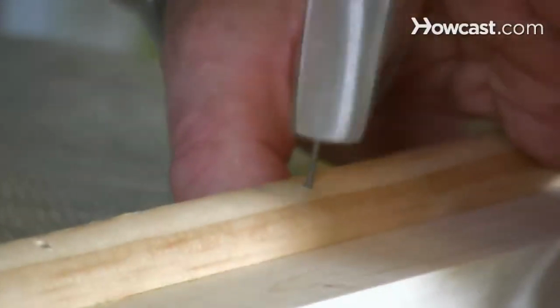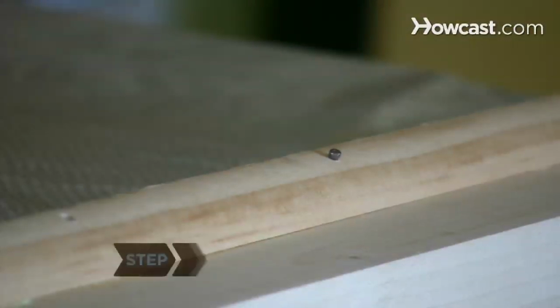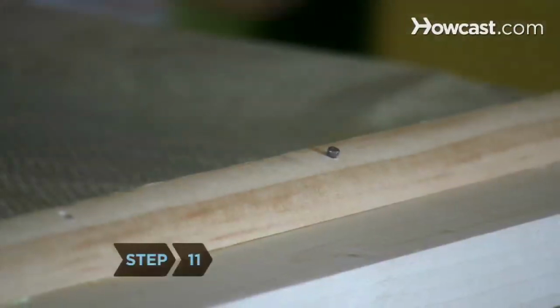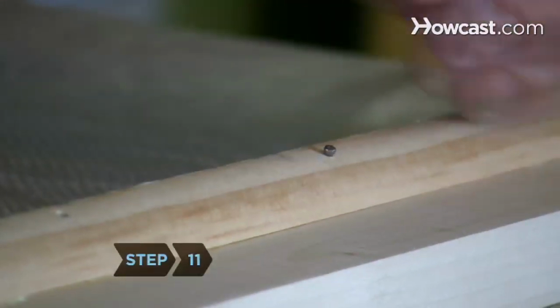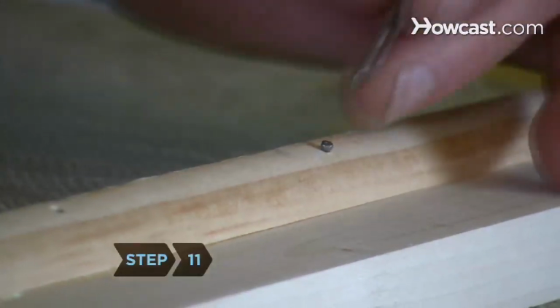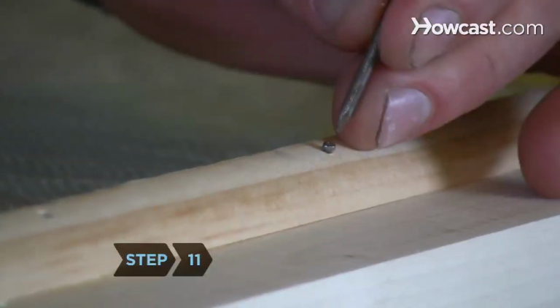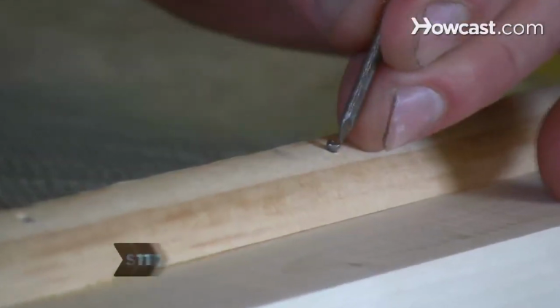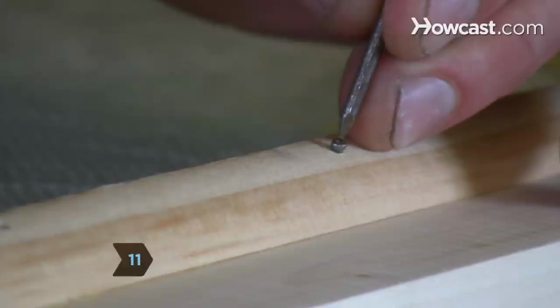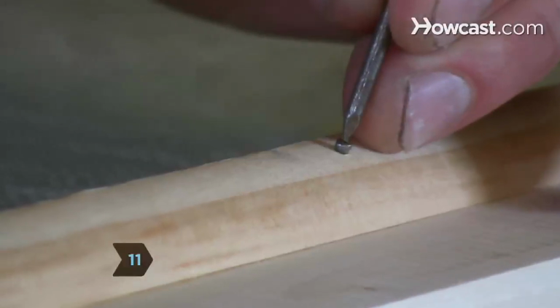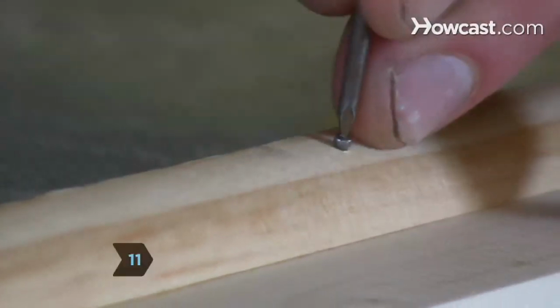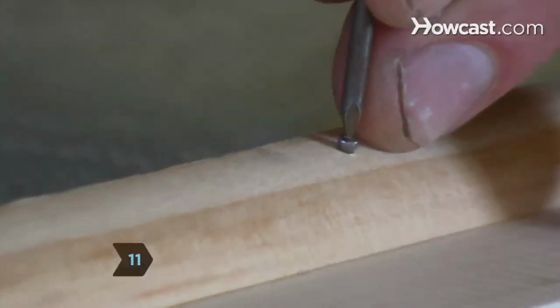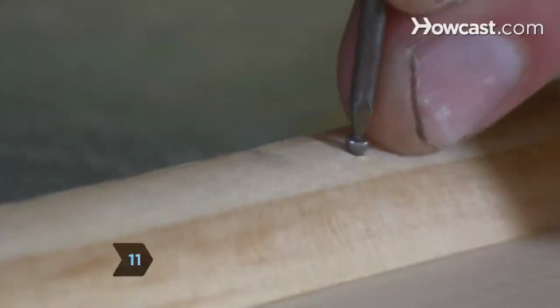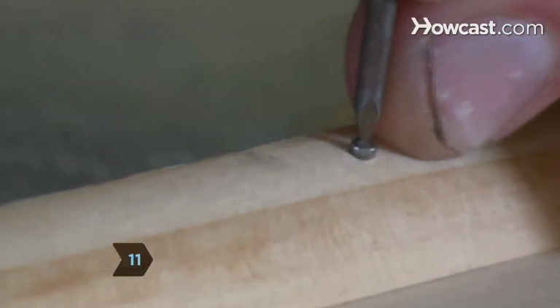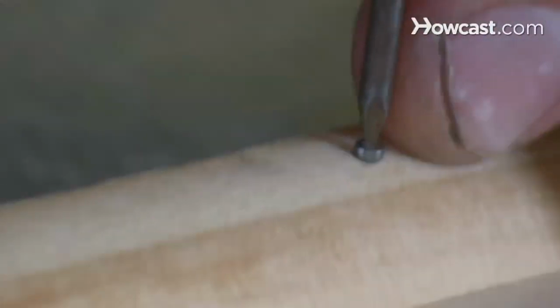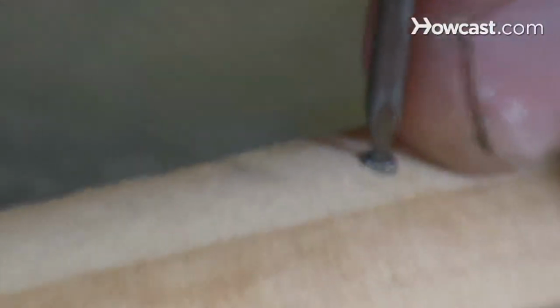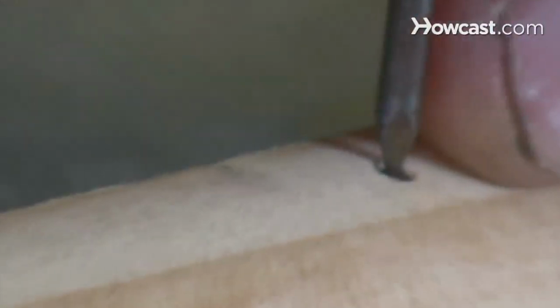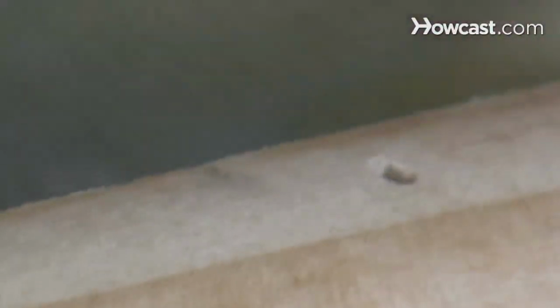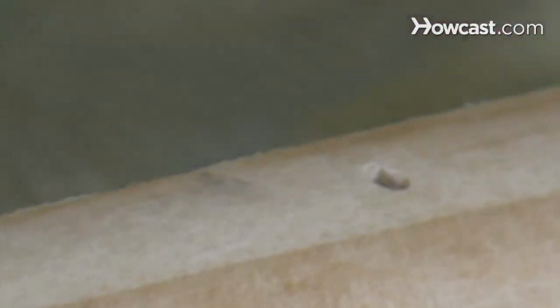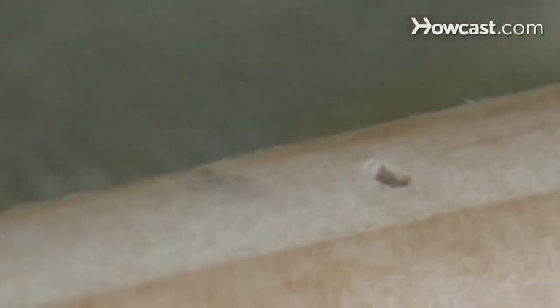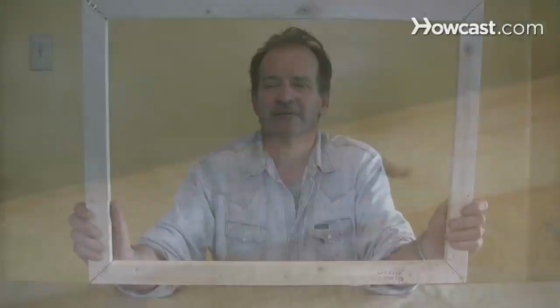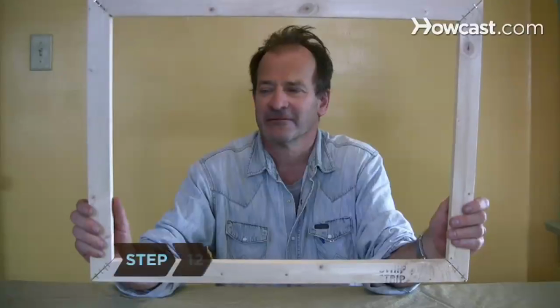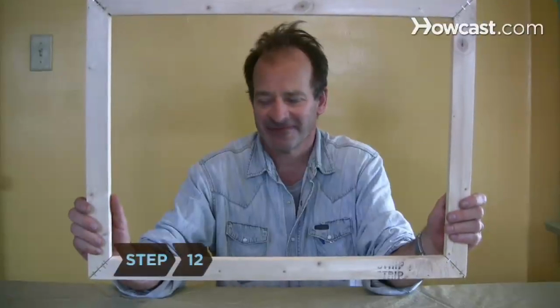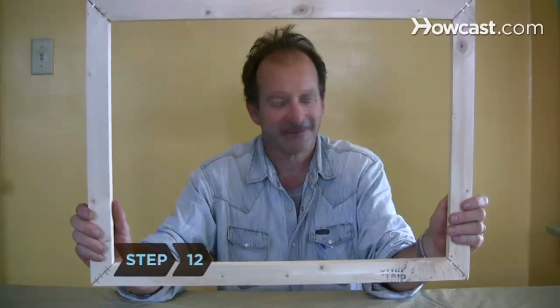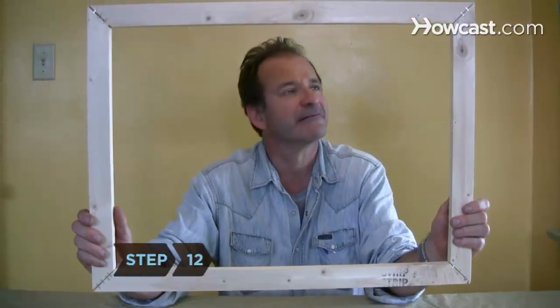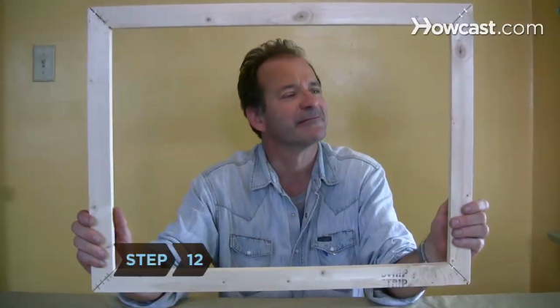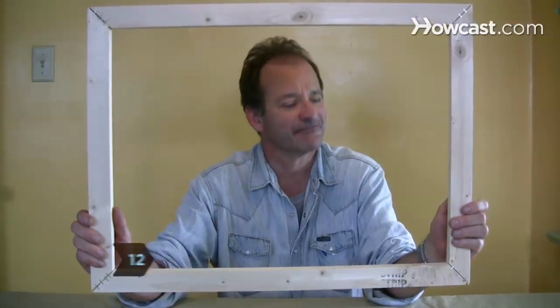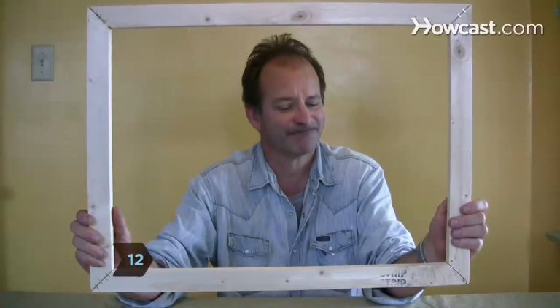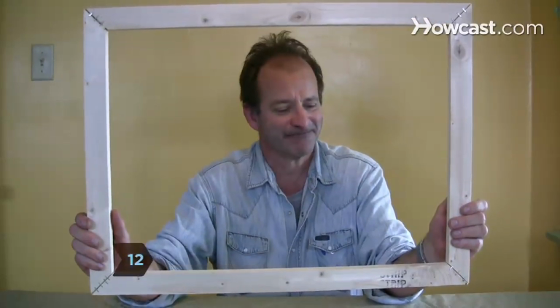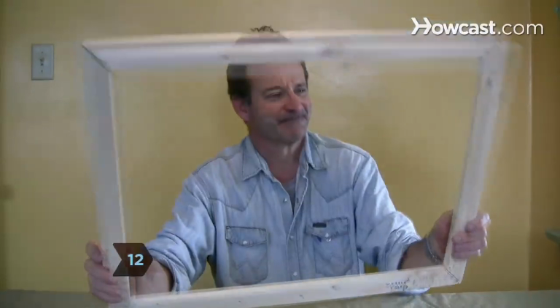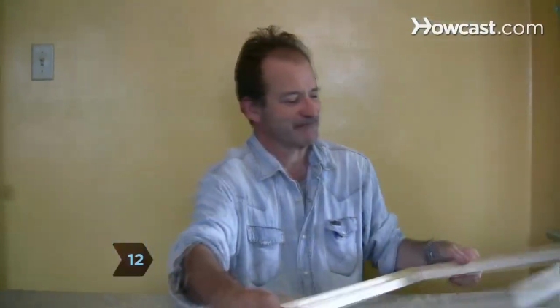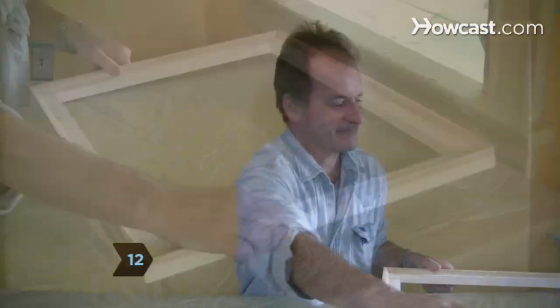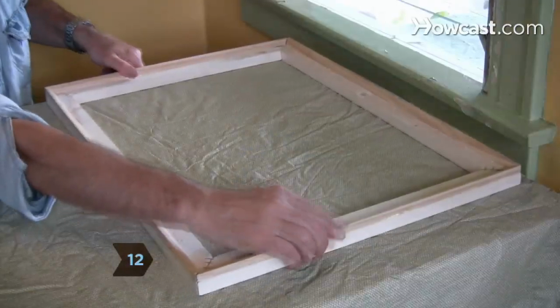Step 11. Use a nail set or another nail to push the finished nails below the surface of the wood to prevent it from tearing the canvas. Step 12. Set the stretcher bars aside to dry for a couple of hours.